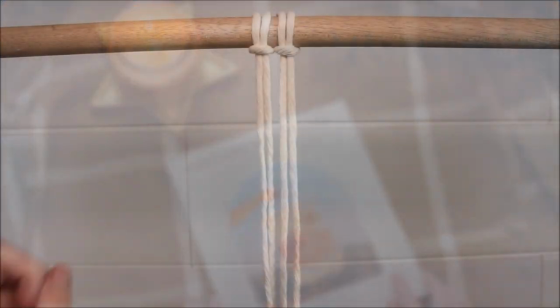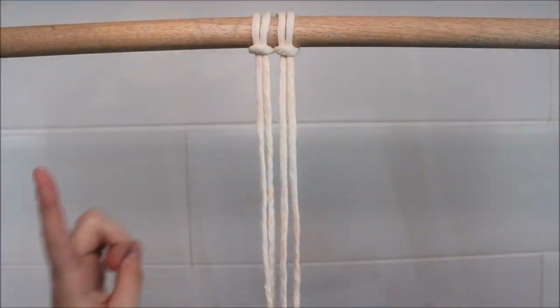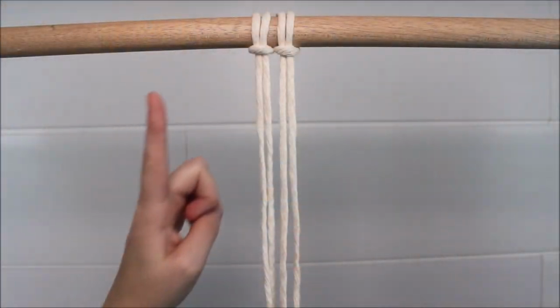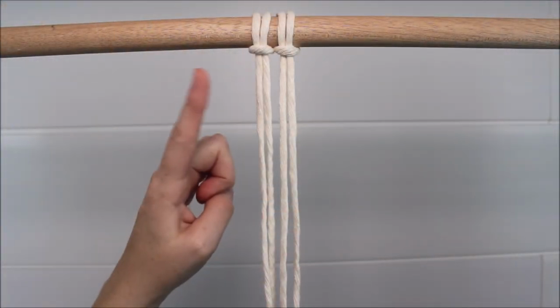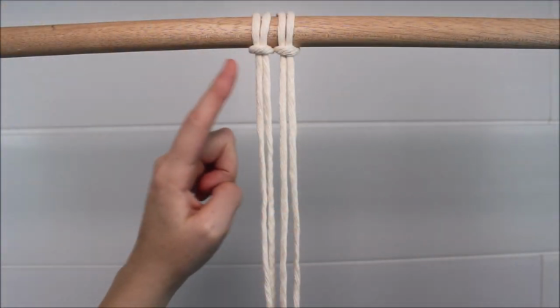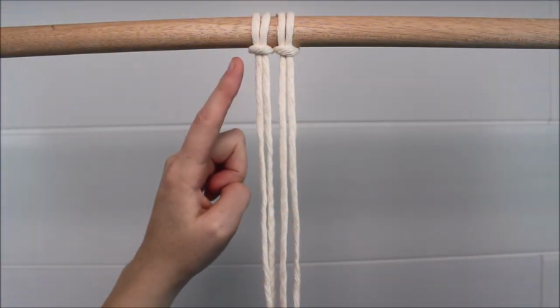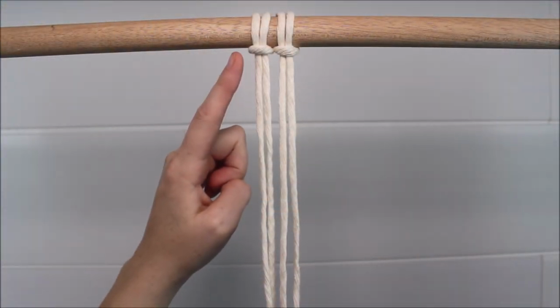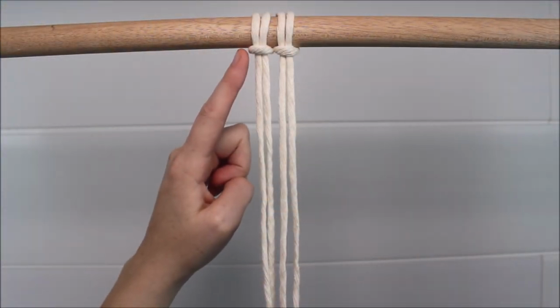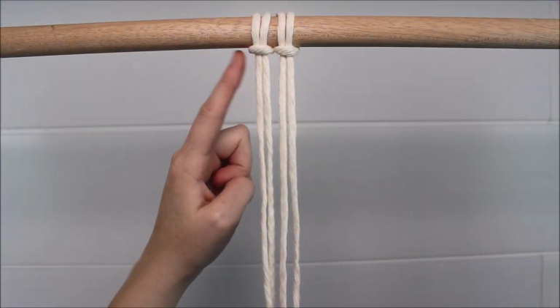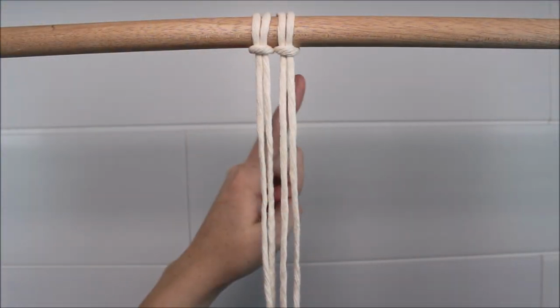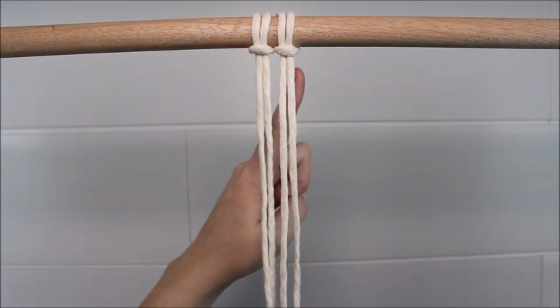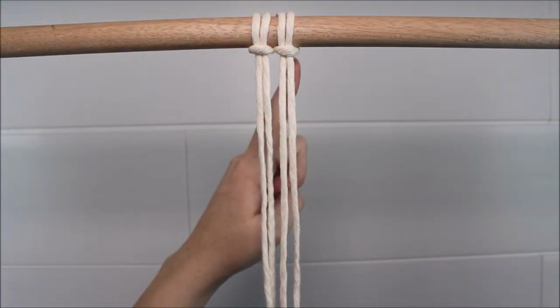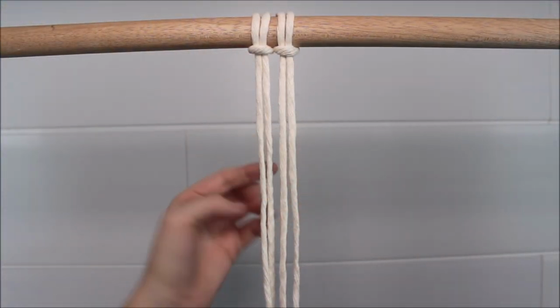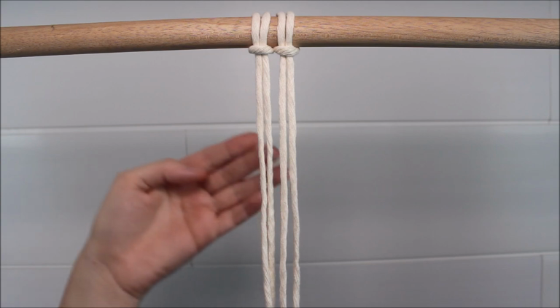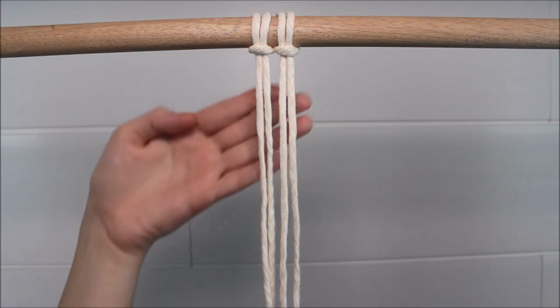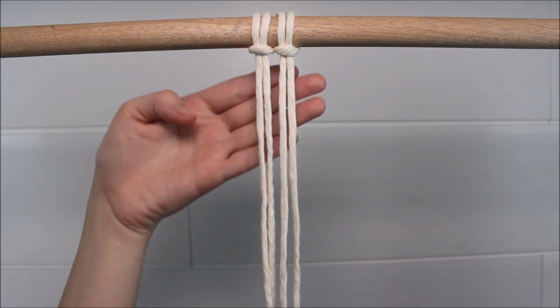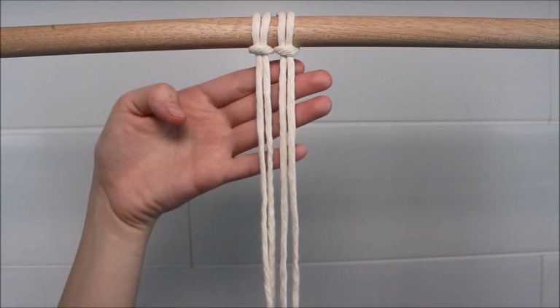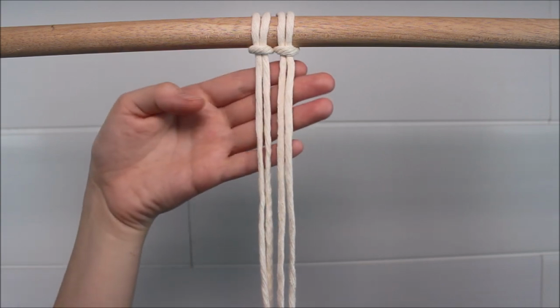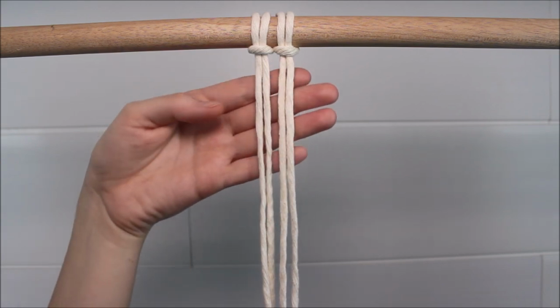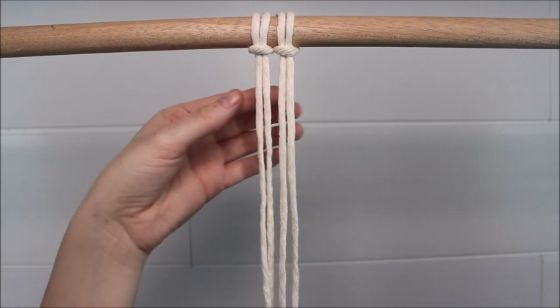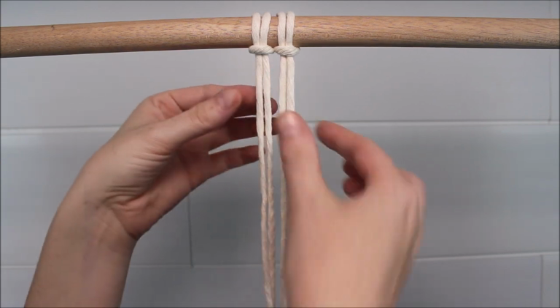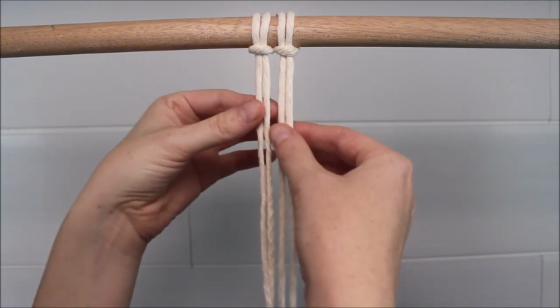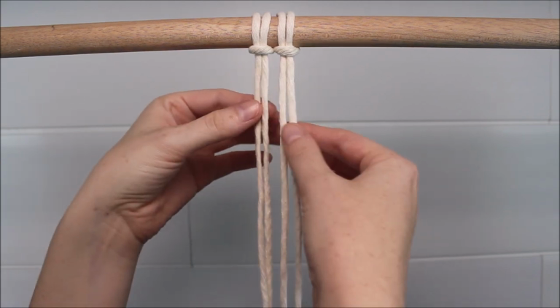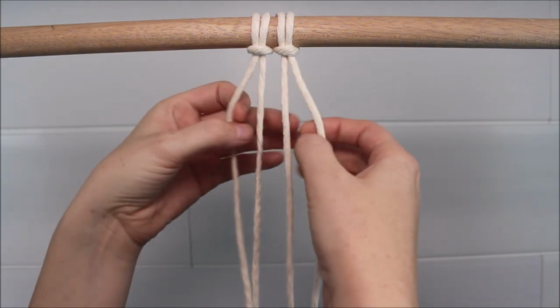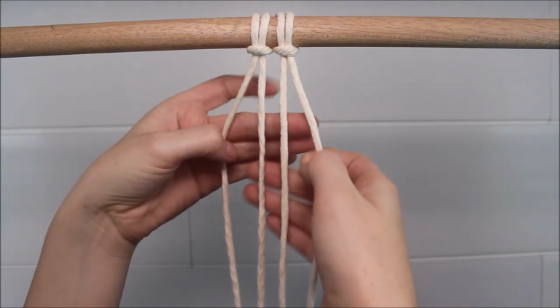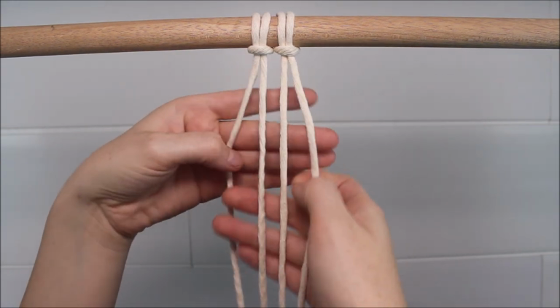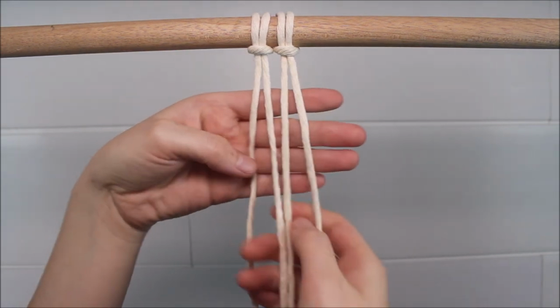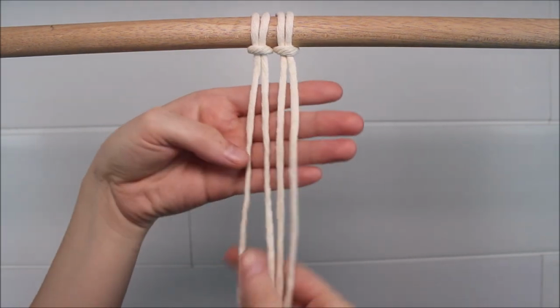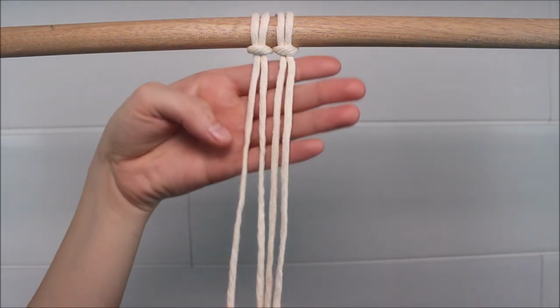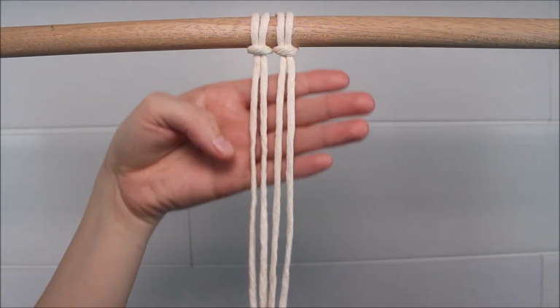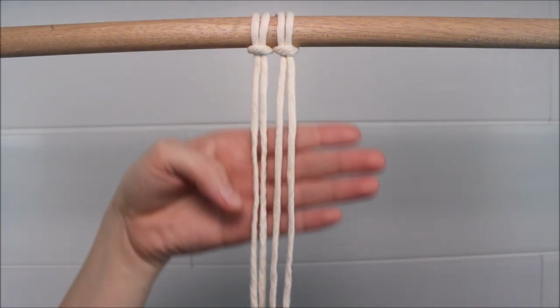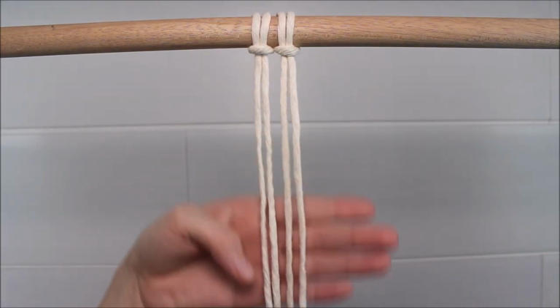To begin, start by attaching two cords to your dowel rod with a Lark's head knot so that we have four cords hanging down to work with.